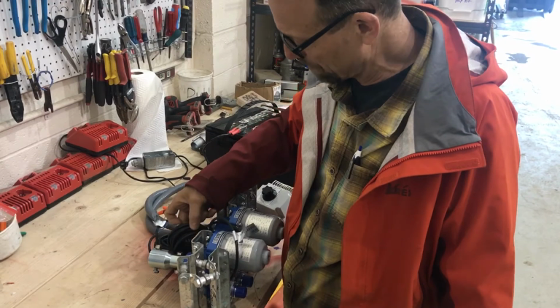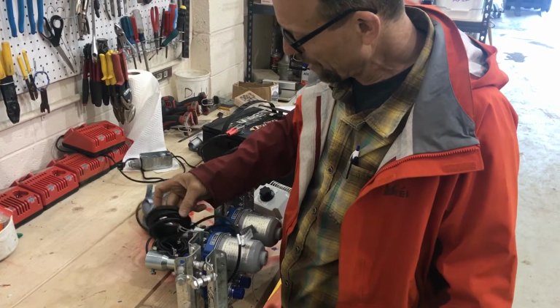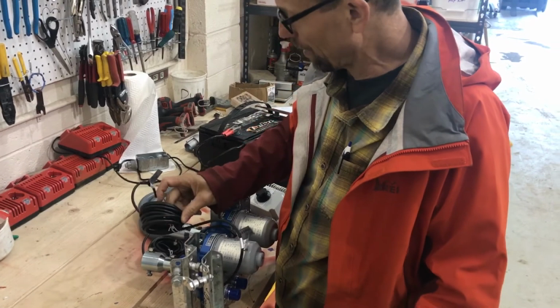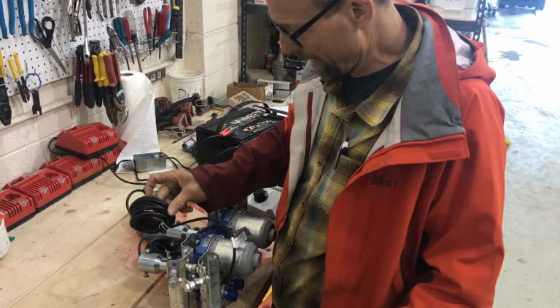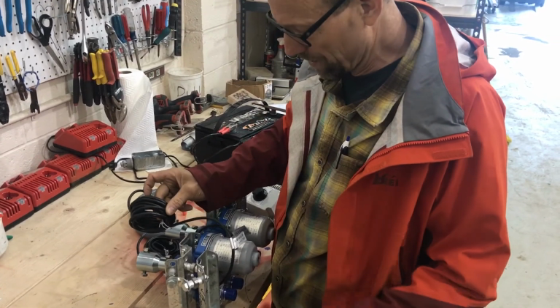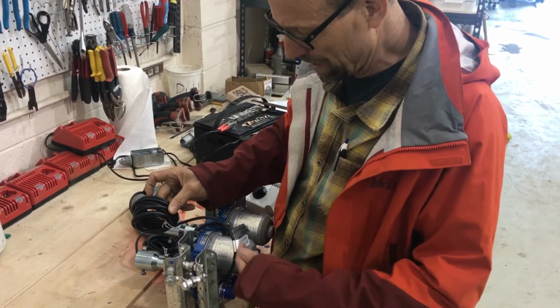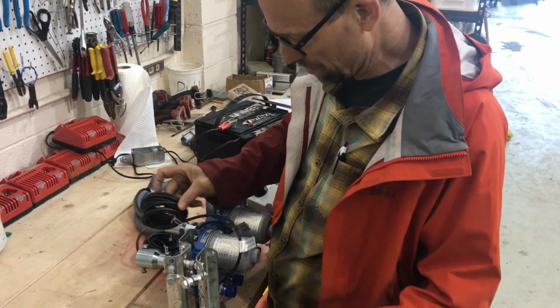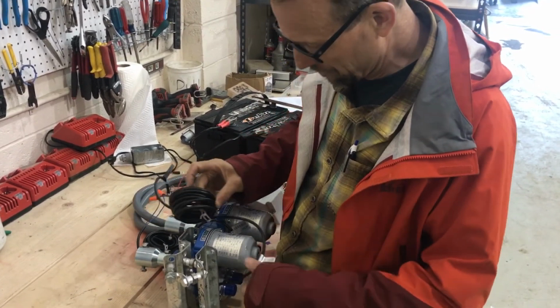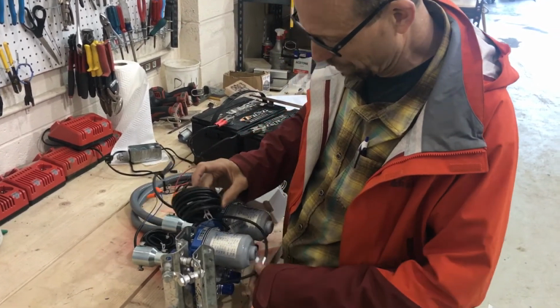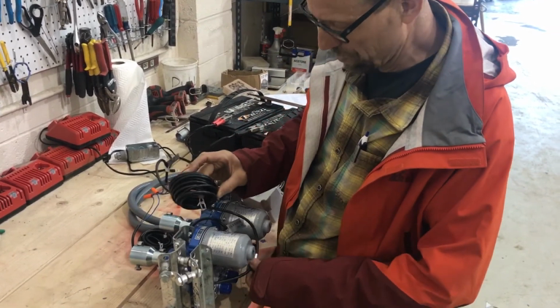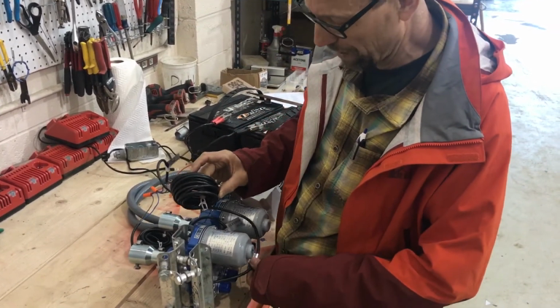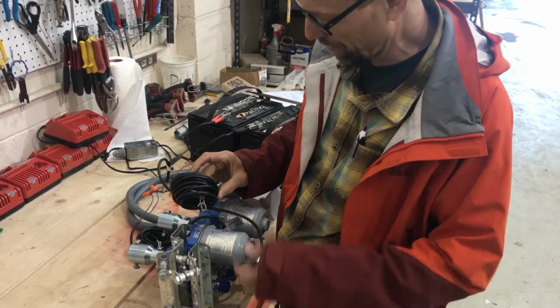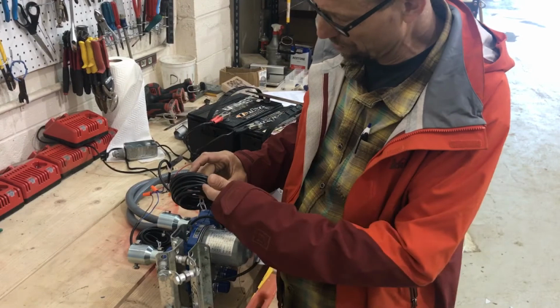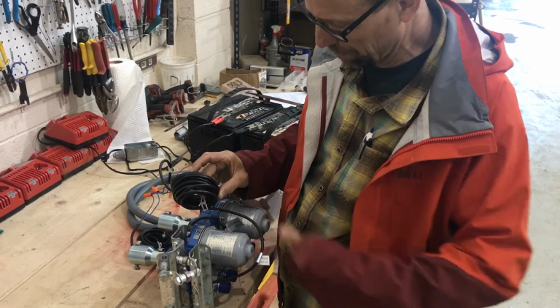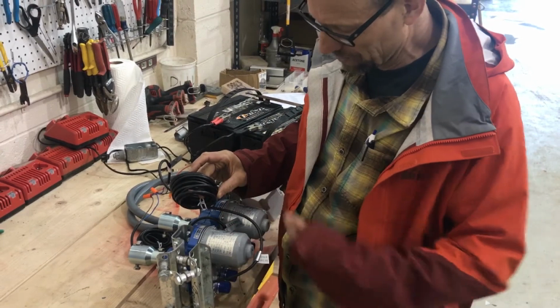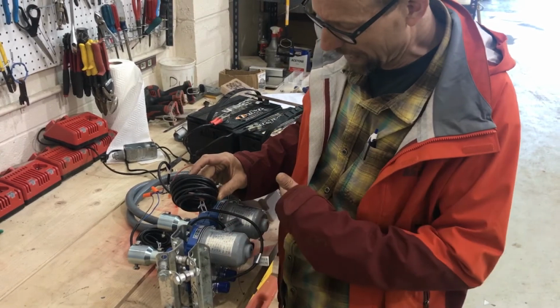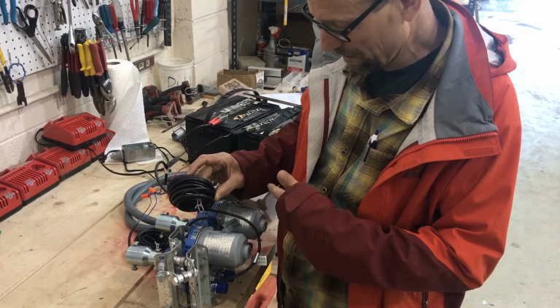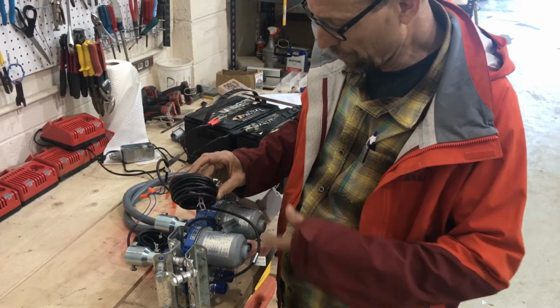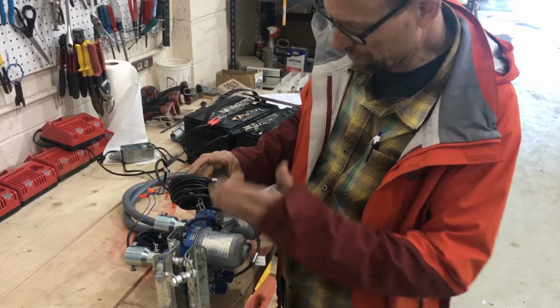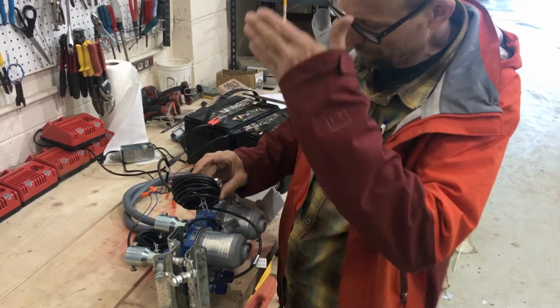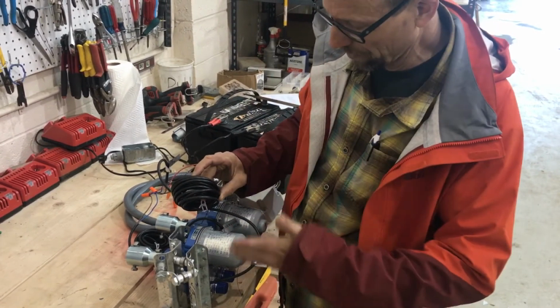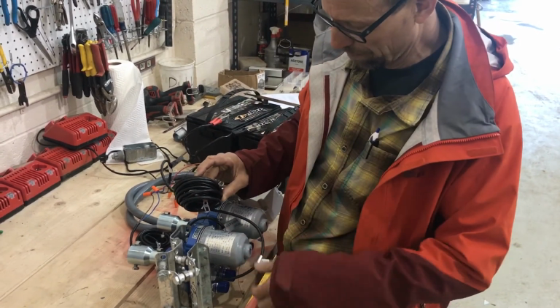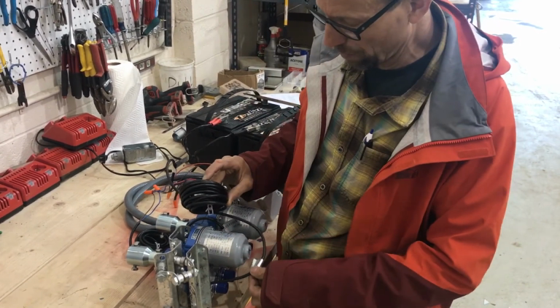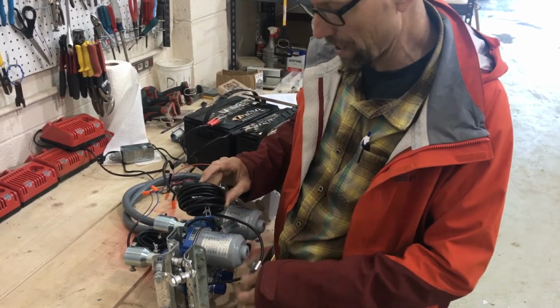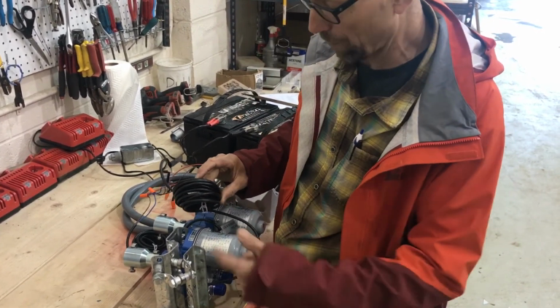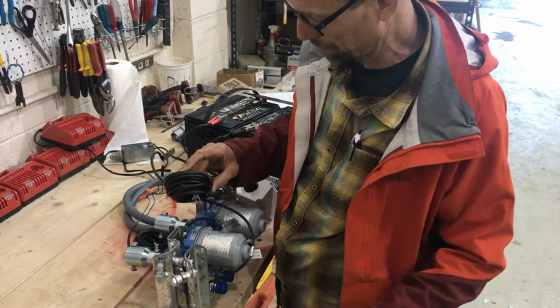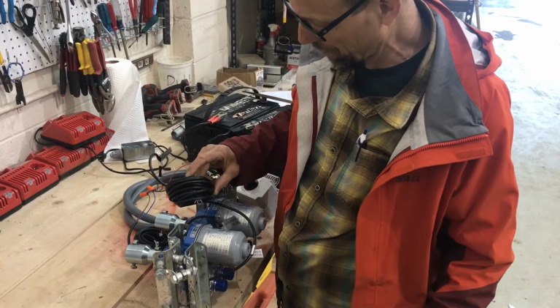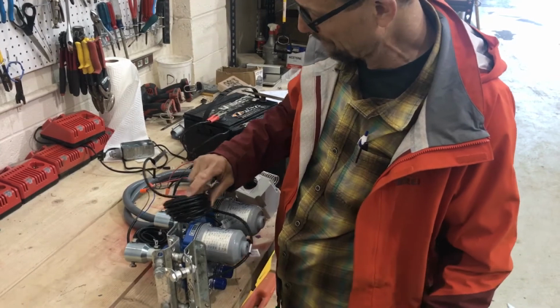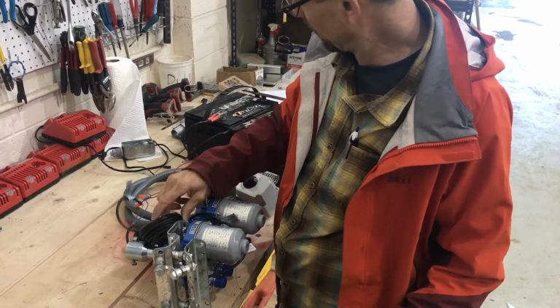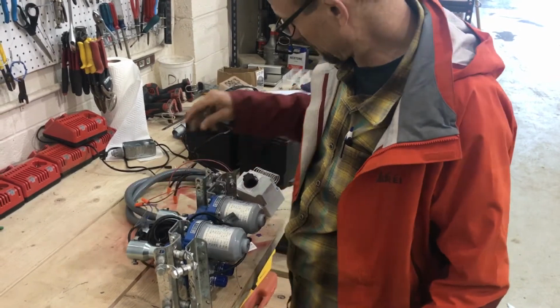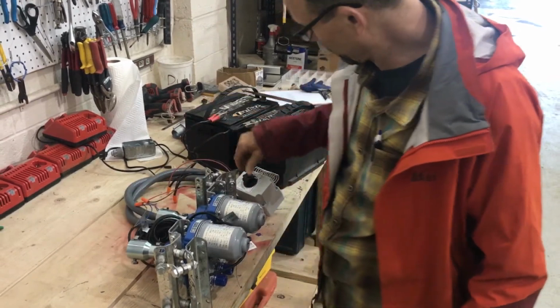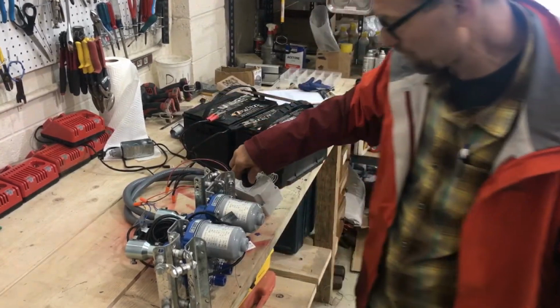The wire is going to feed into the hoop house, and you just want to make sure you're feeding it in a place where you have plenty of slack for the motors to travel their full length, but in a way that they're not going to get wrapped up in the motor.